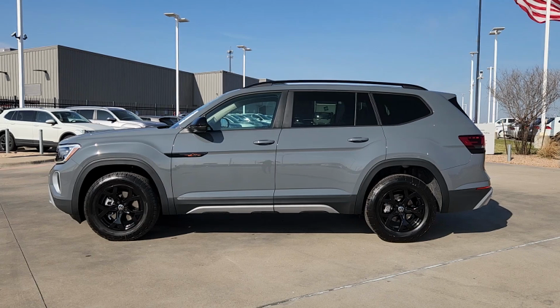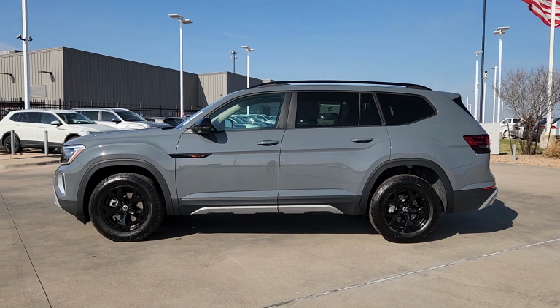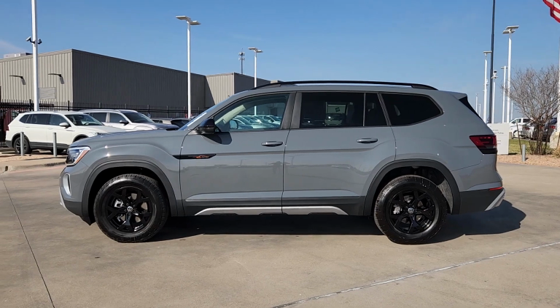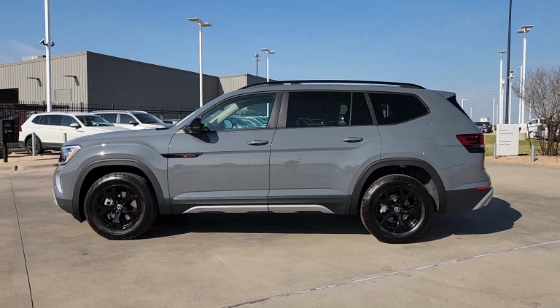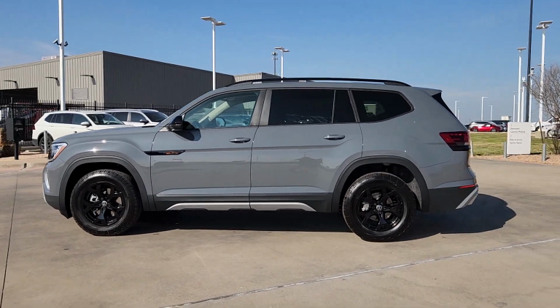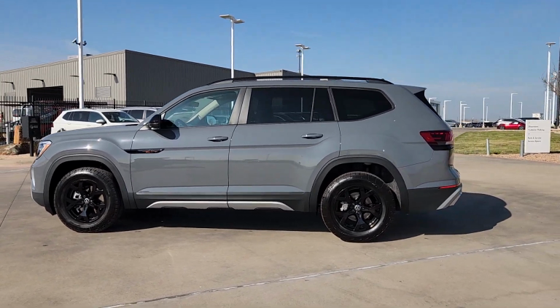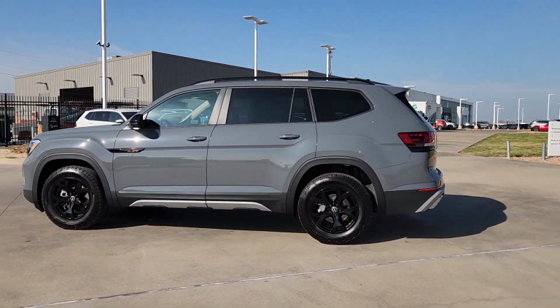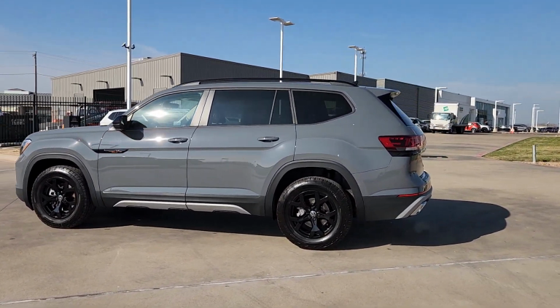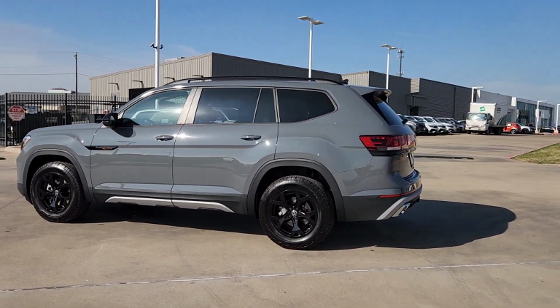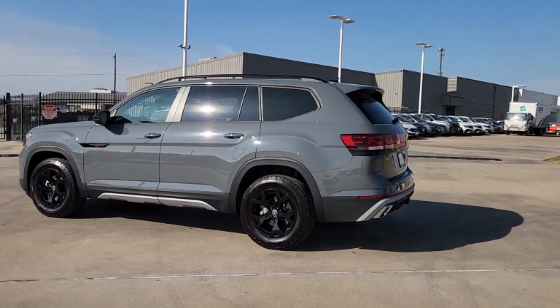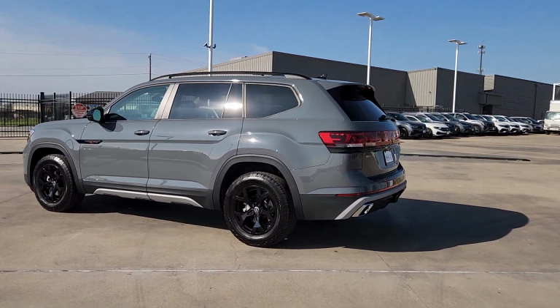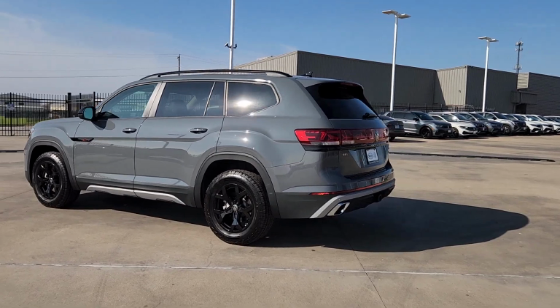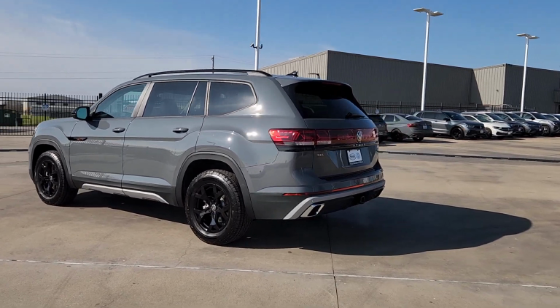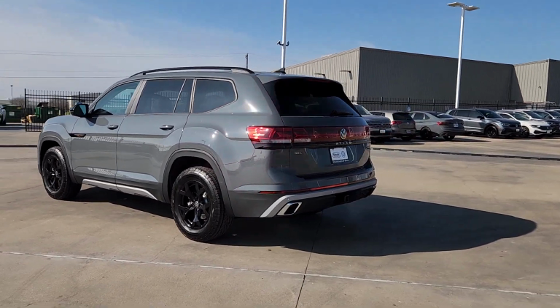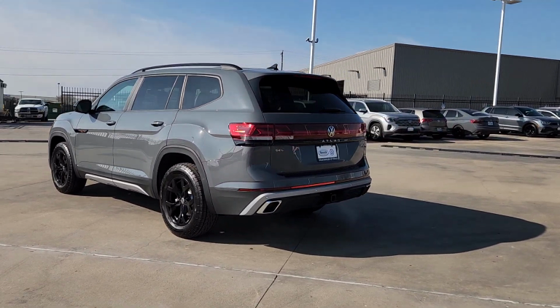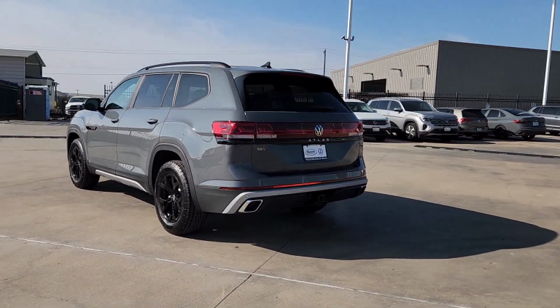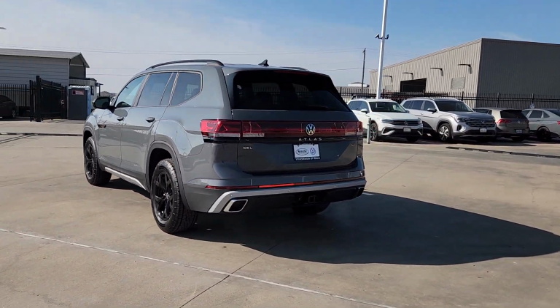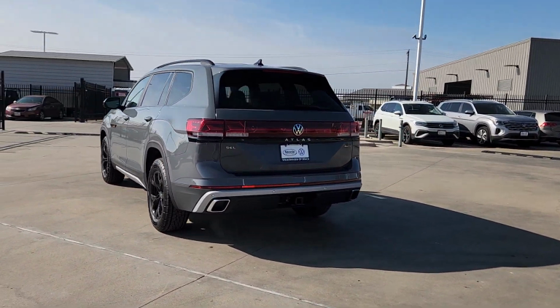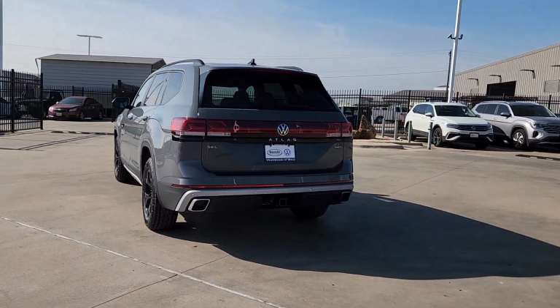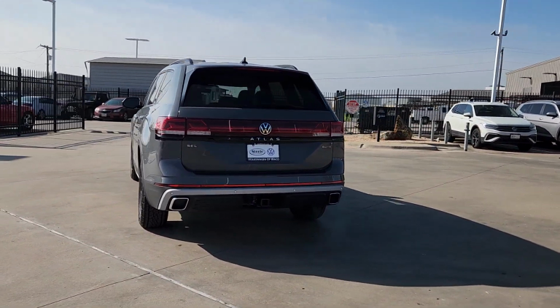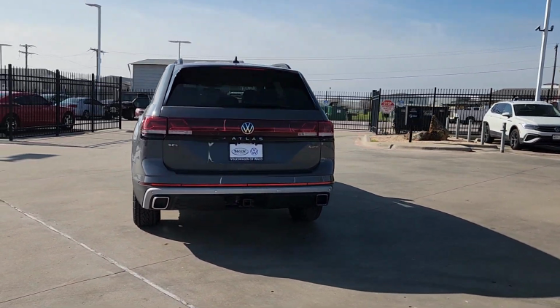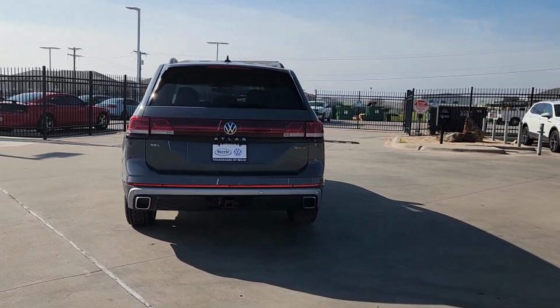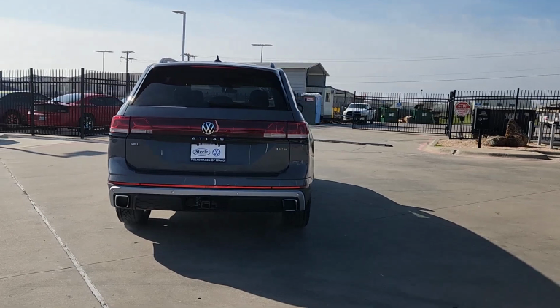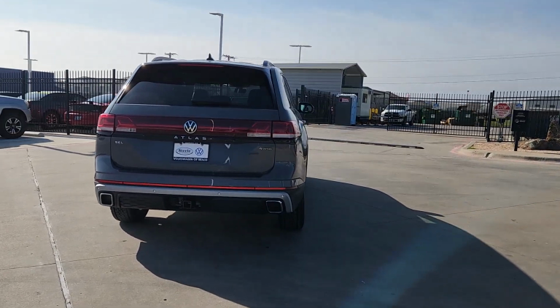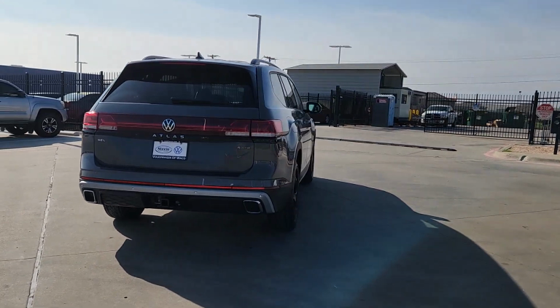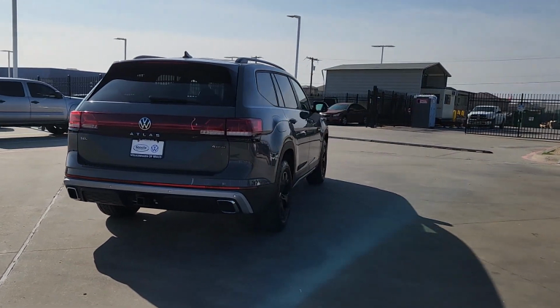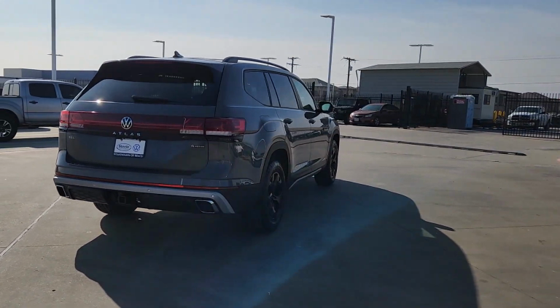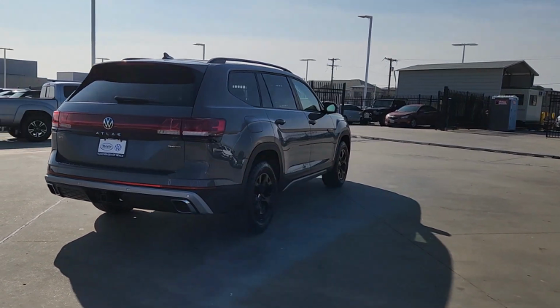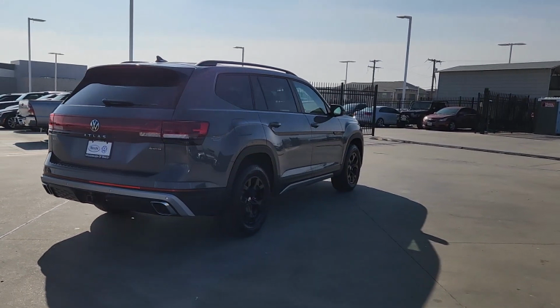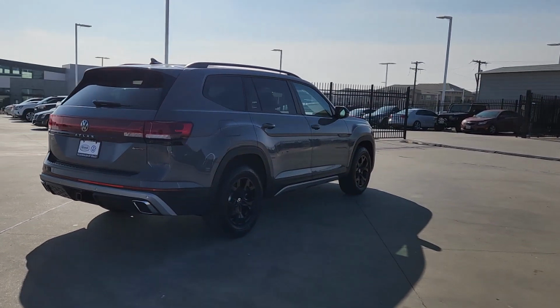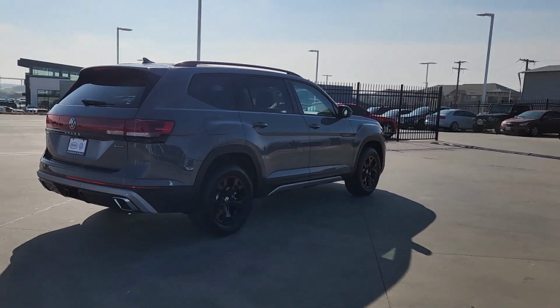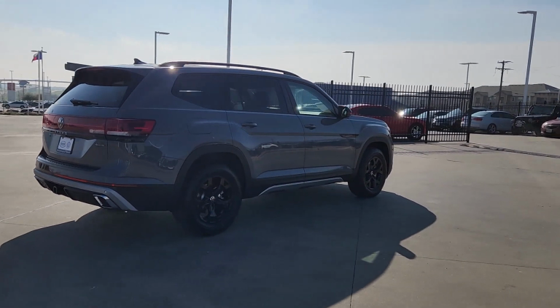Can you see yourself in the 2024 Volkswagen Atlas? Make all your adventures the best they can be in this well-equipped Atlas. Honest and uncomplicated, this well-built family hauler prioritizes safety, comfort, and connectivity.